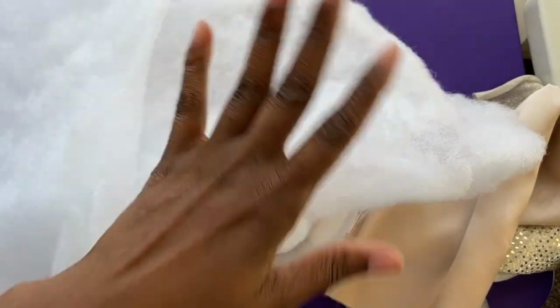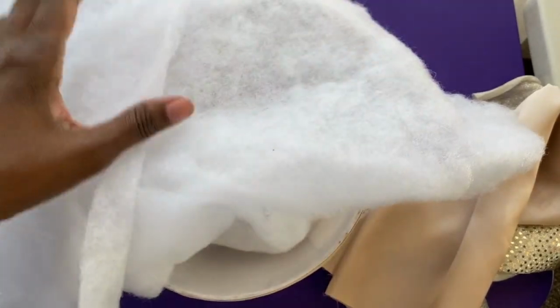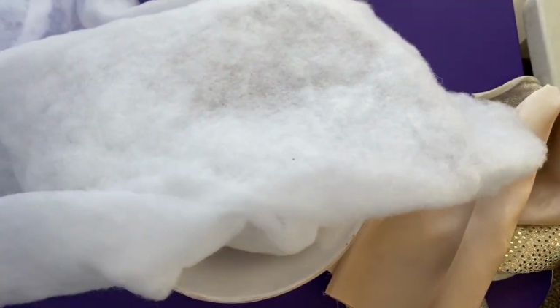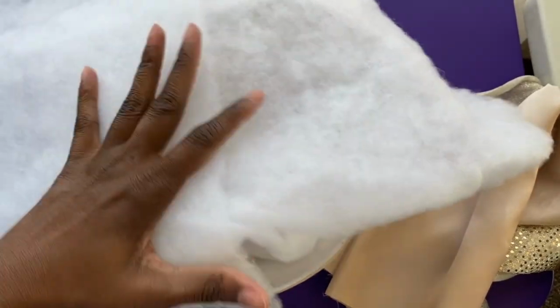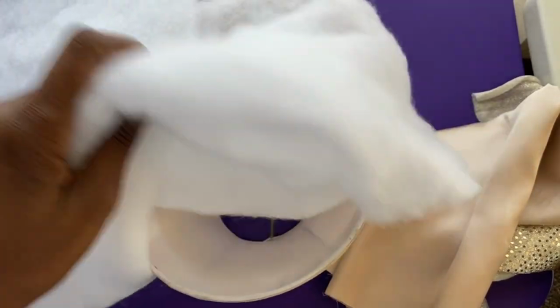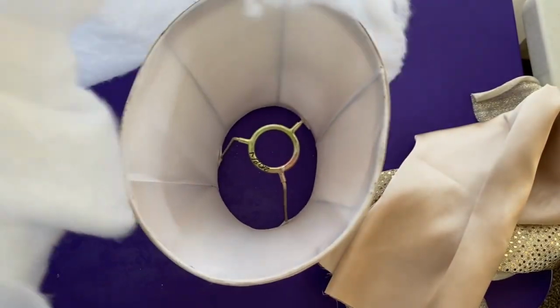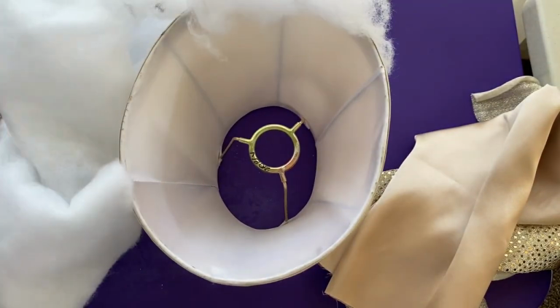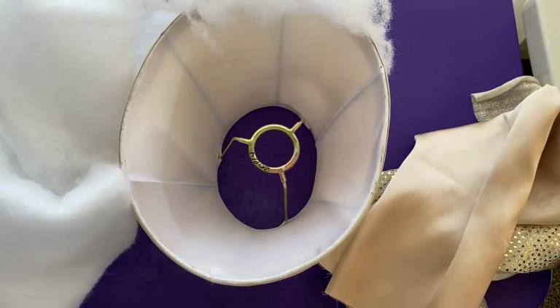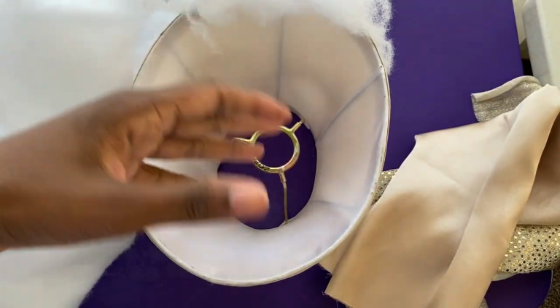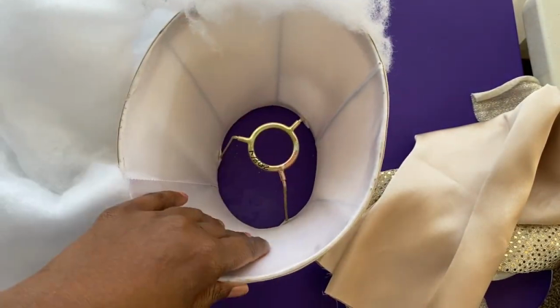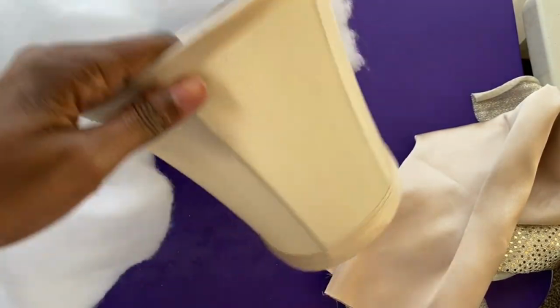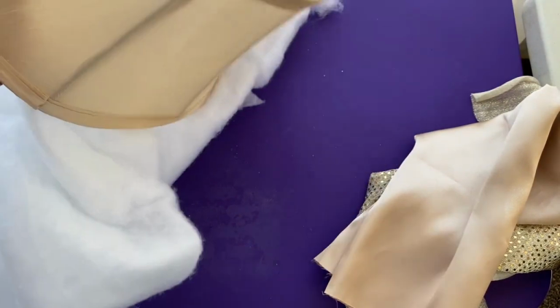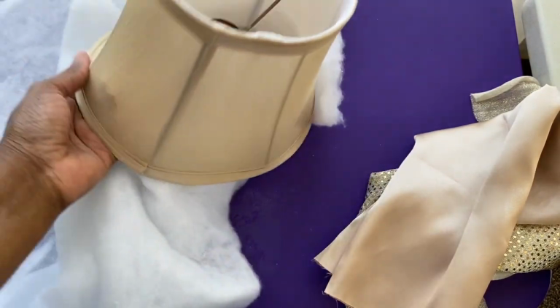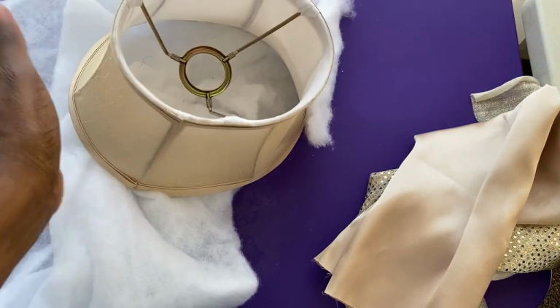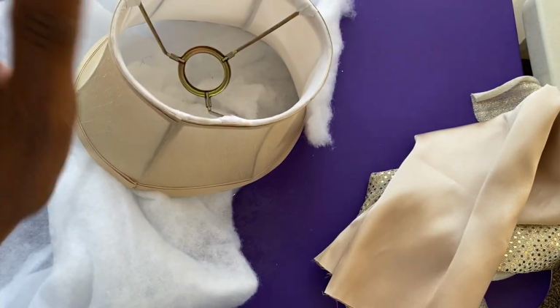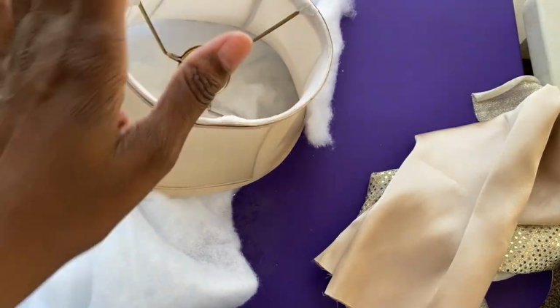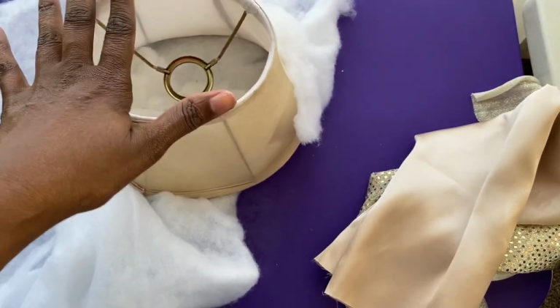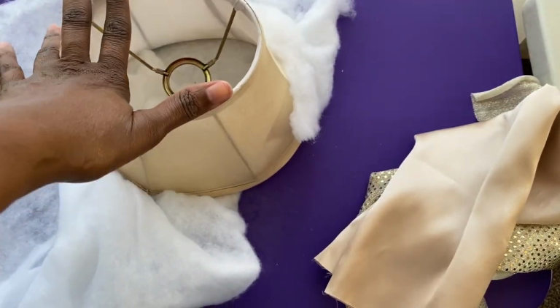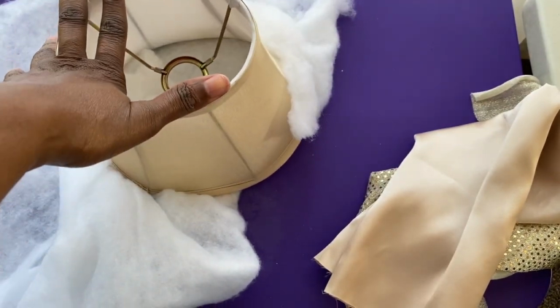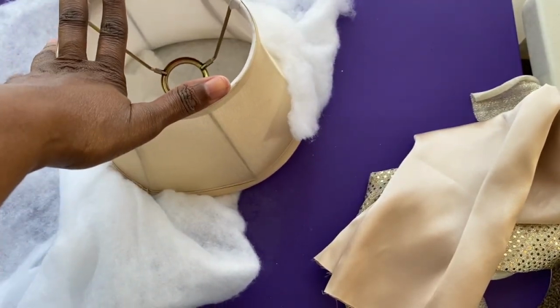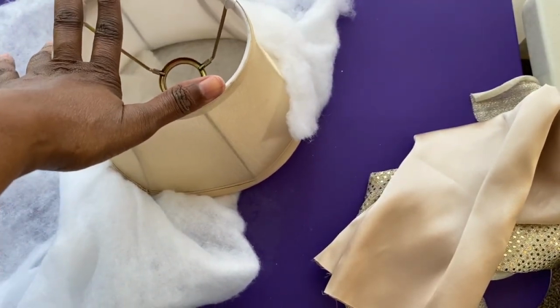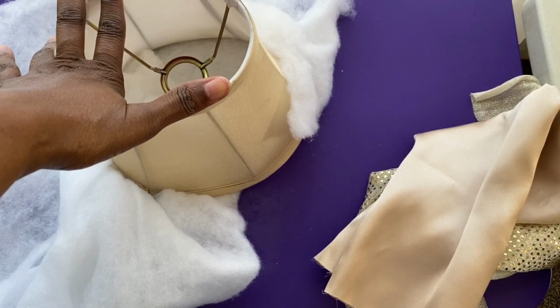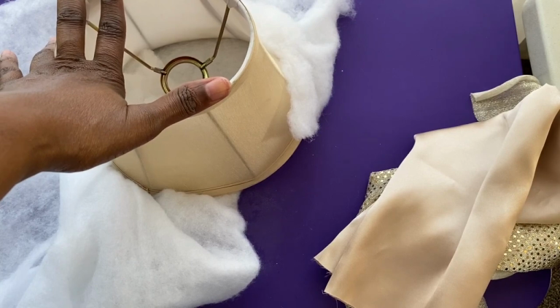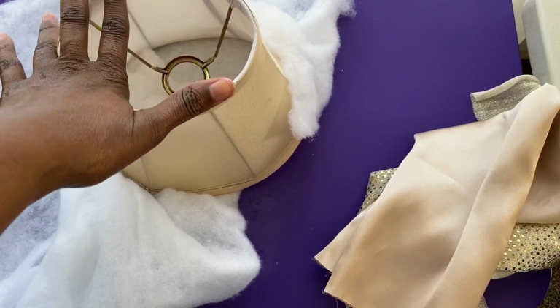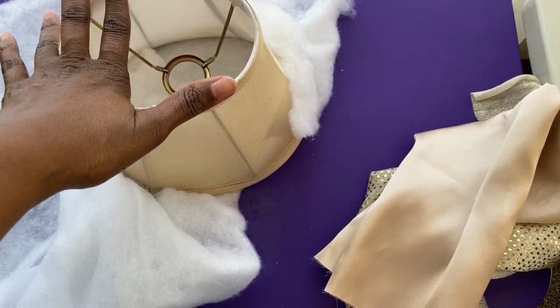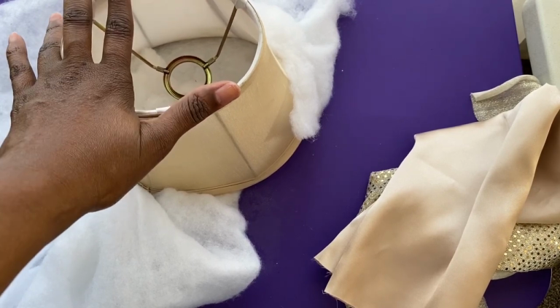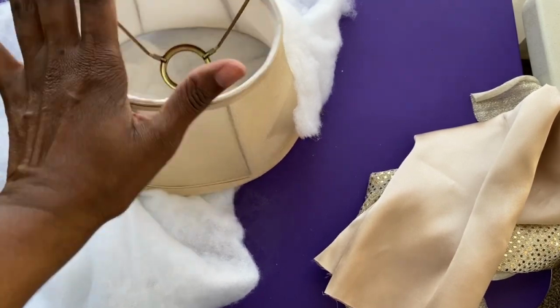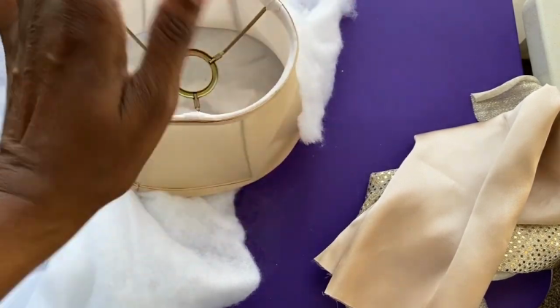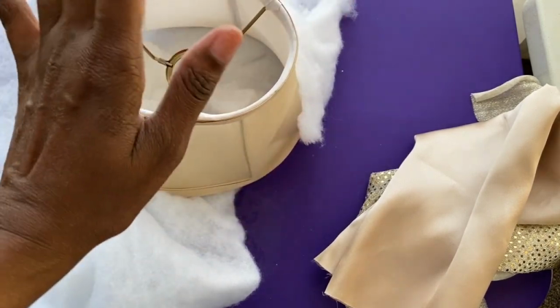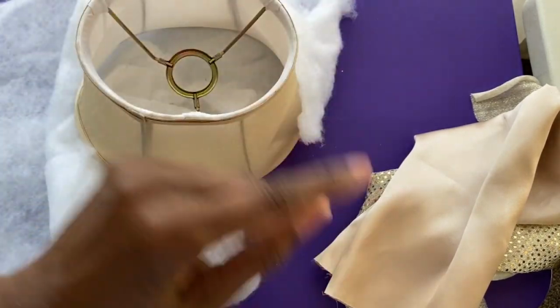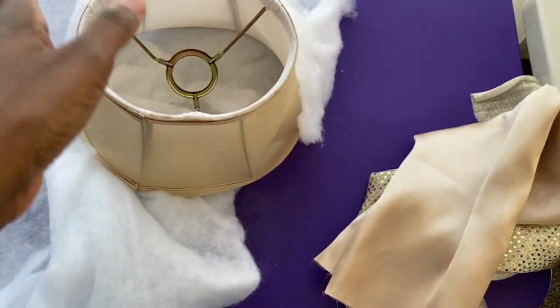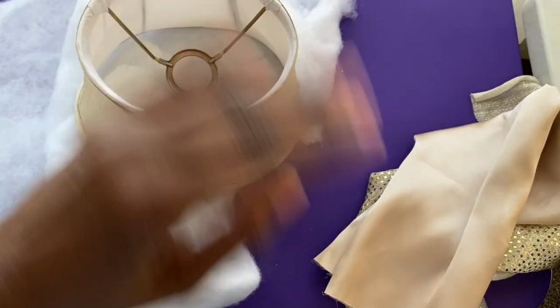Hi everybody, it's Sharon from Blessed Craft Designs. Welcome back to my channel. I'm so glad you could join me today. I have a new craft that I'm going to try today. You and I are going to do this together for the very first time.